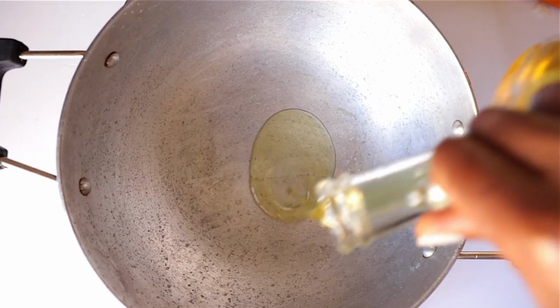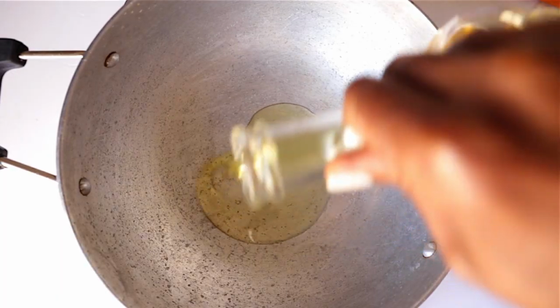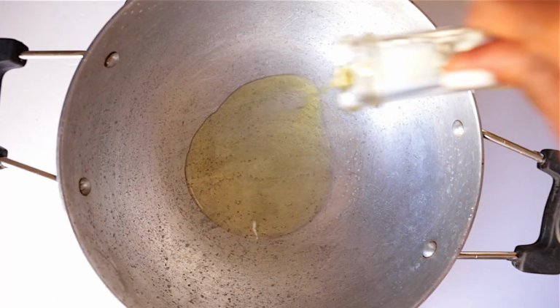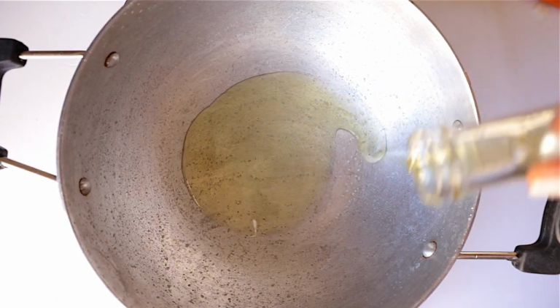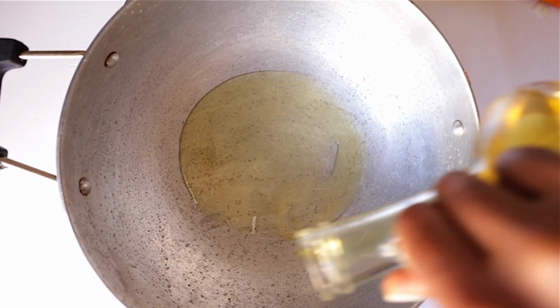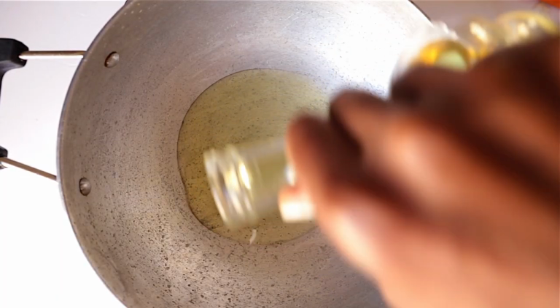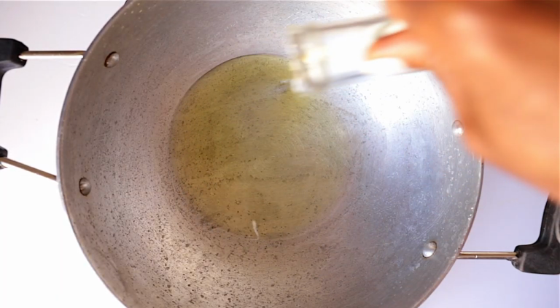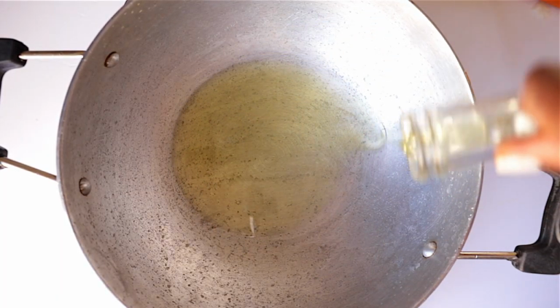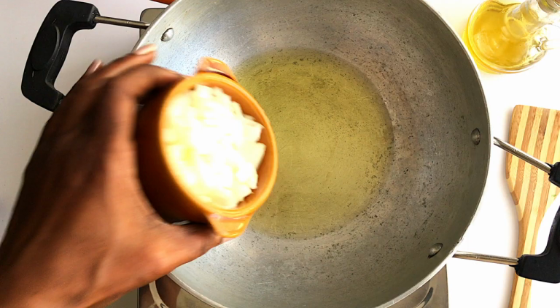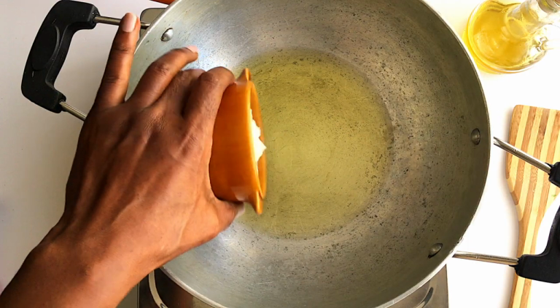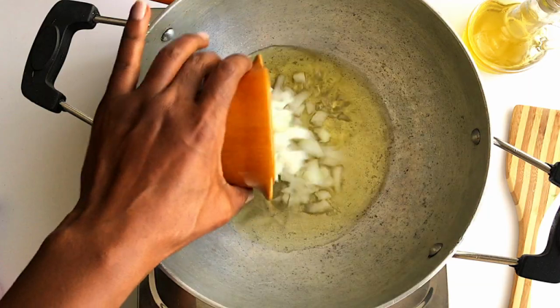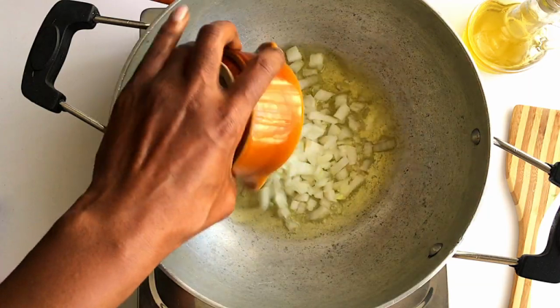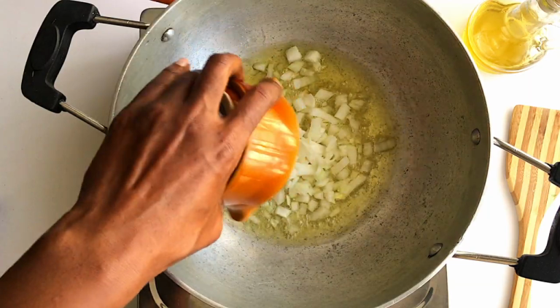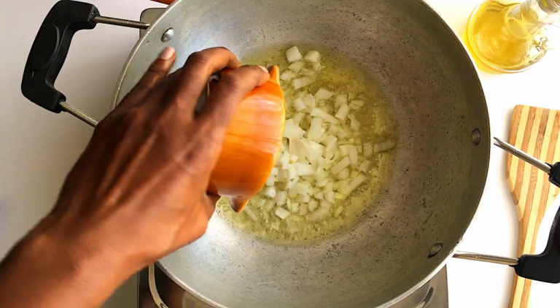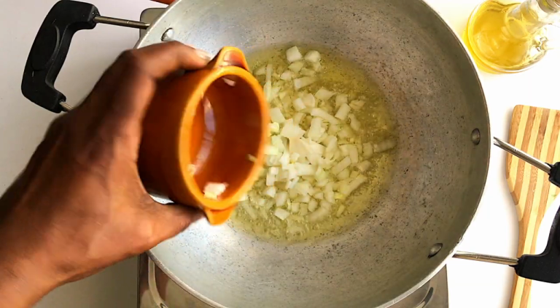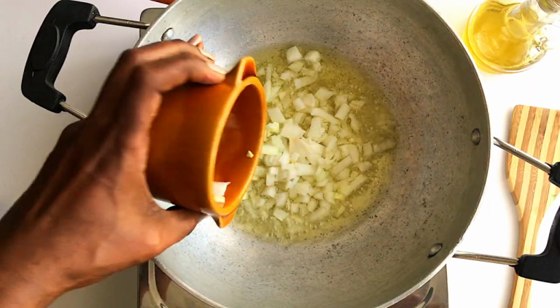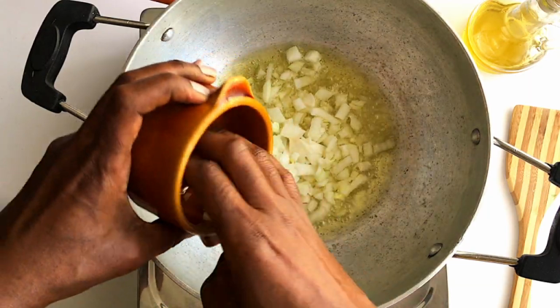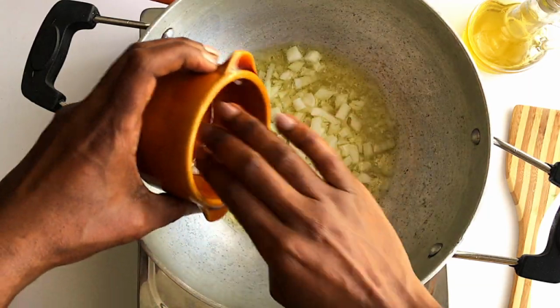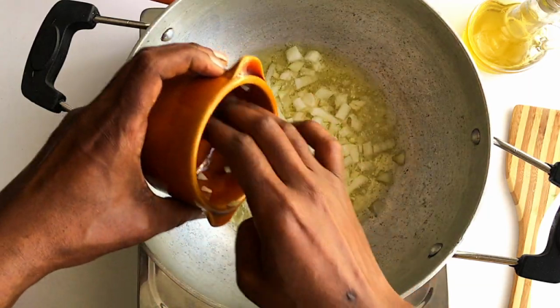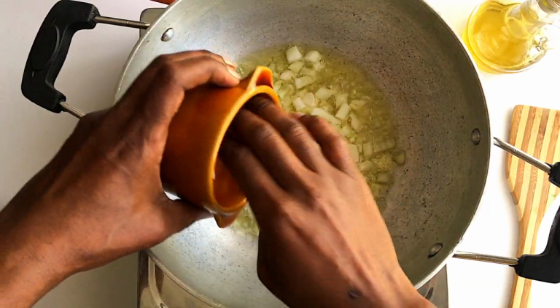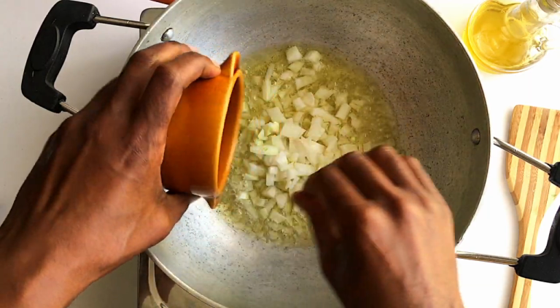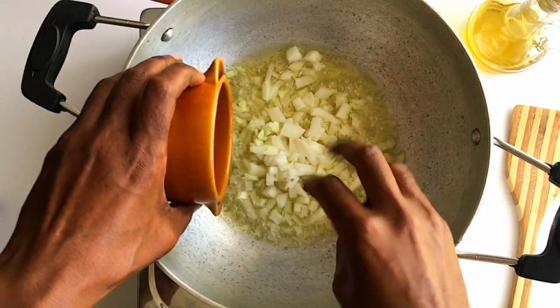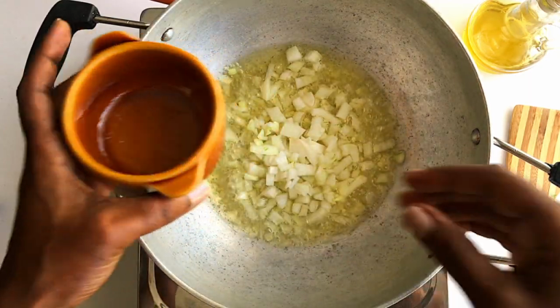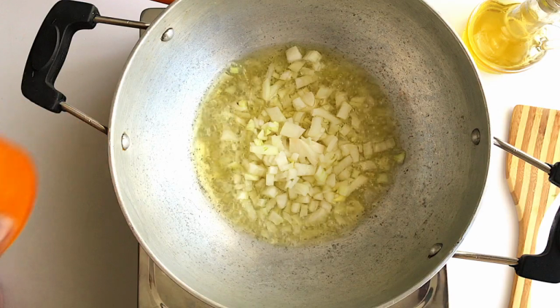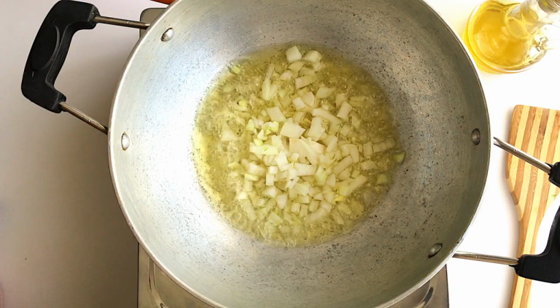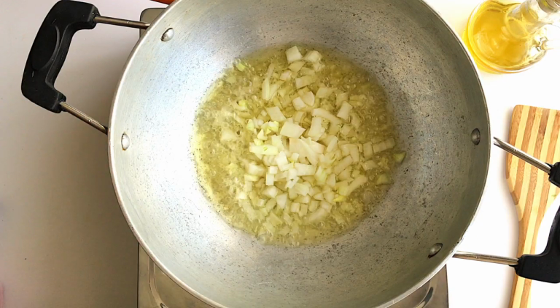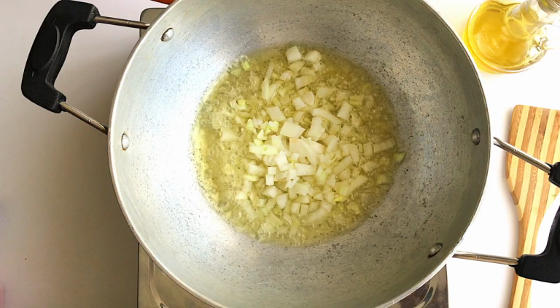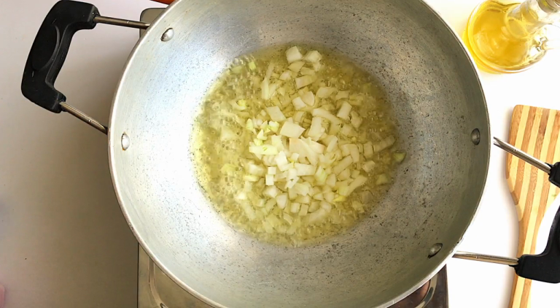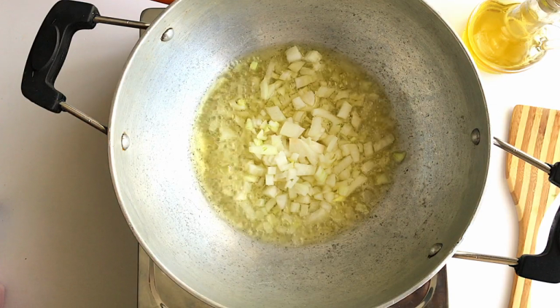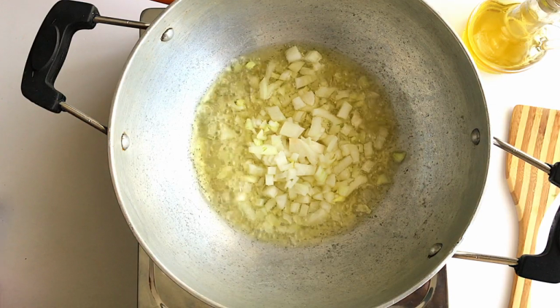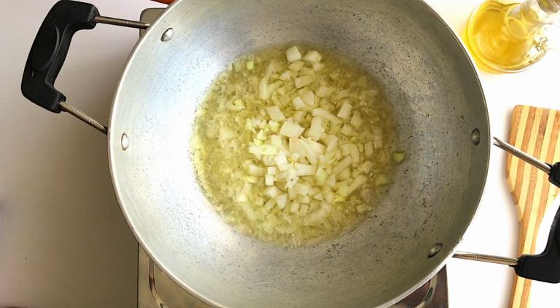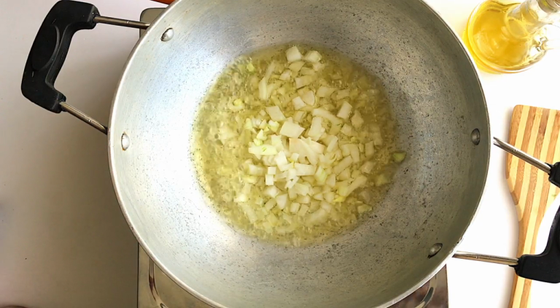To get cooking, add one tablespoon of oil to your pan over medium heat. Then add one medium-sized white onion that is diced, and cook it for a minute while stirring.